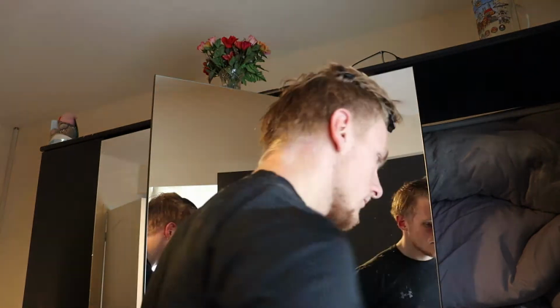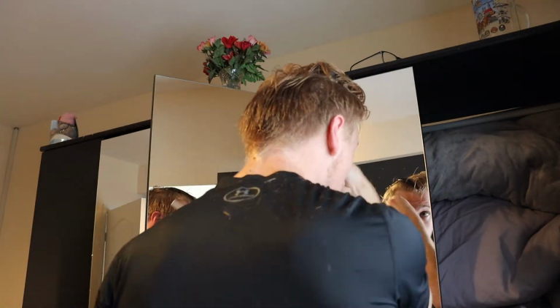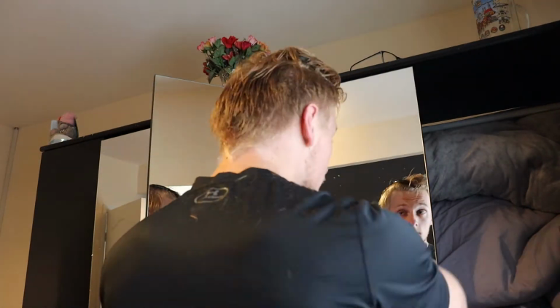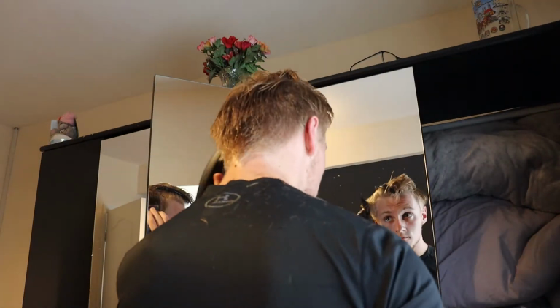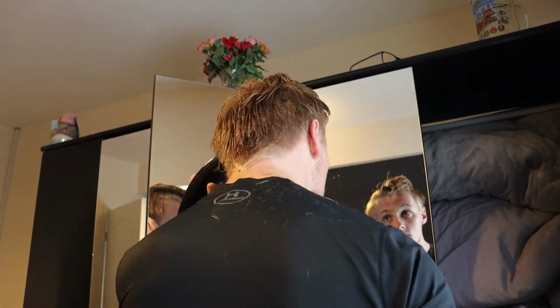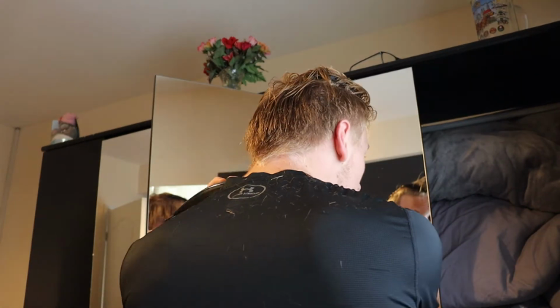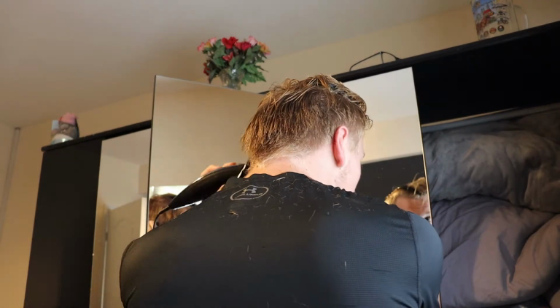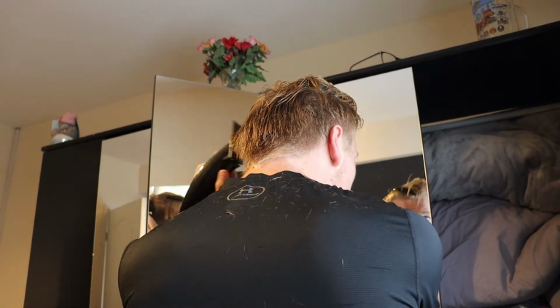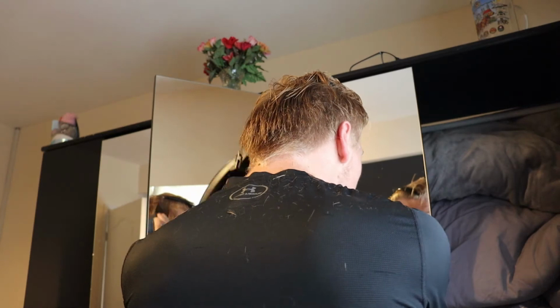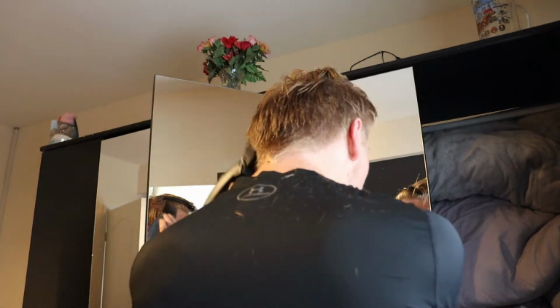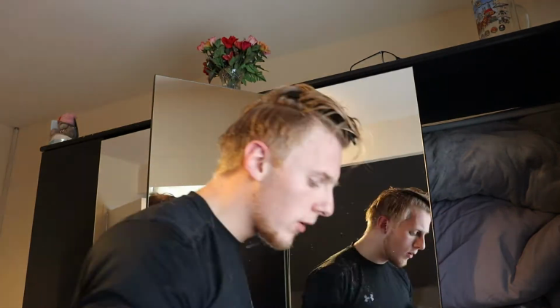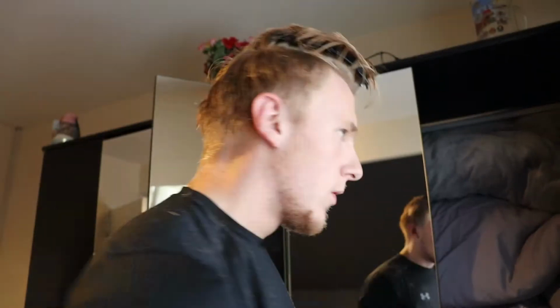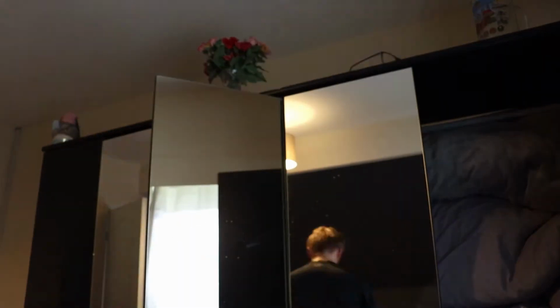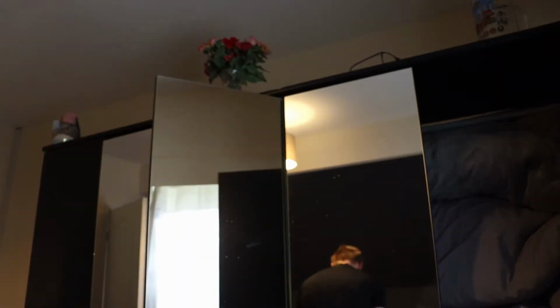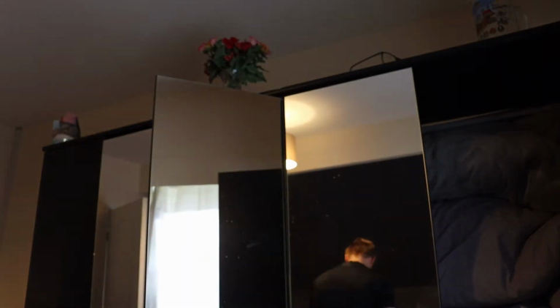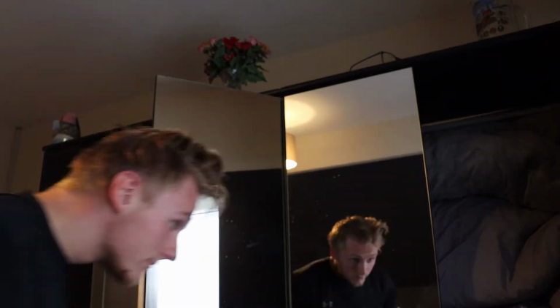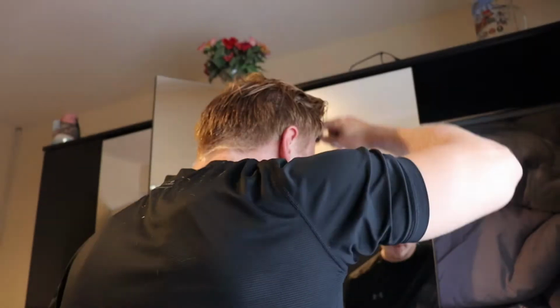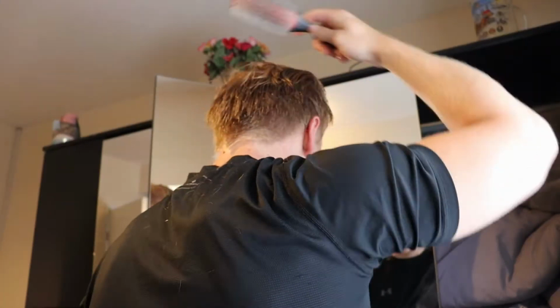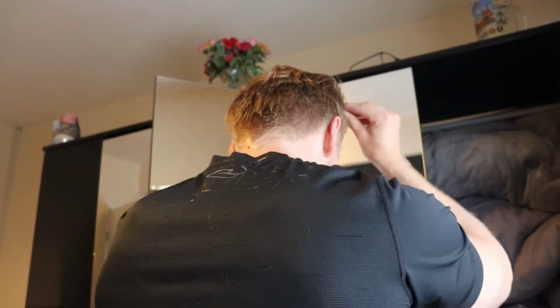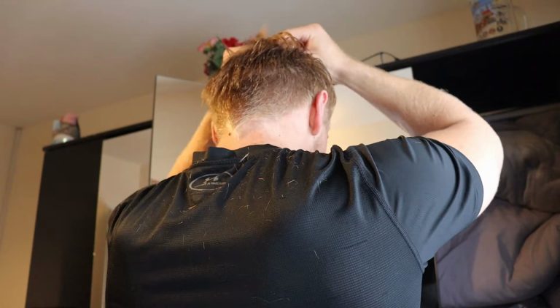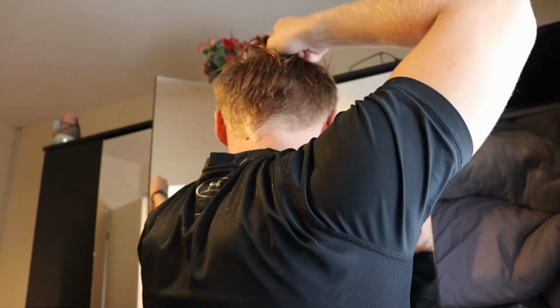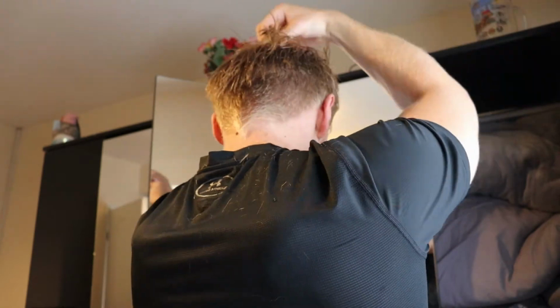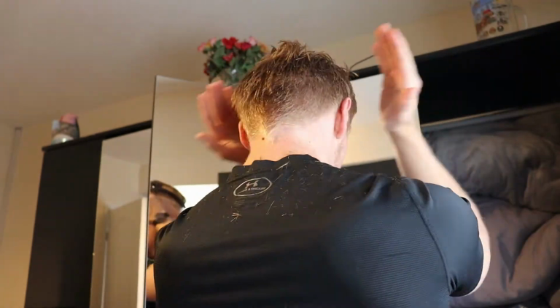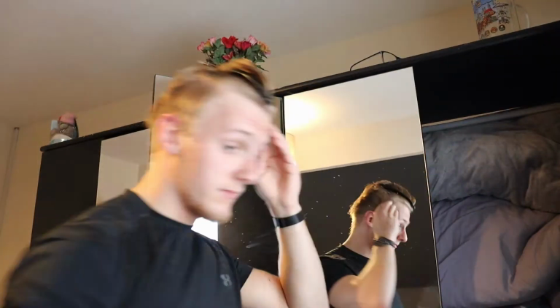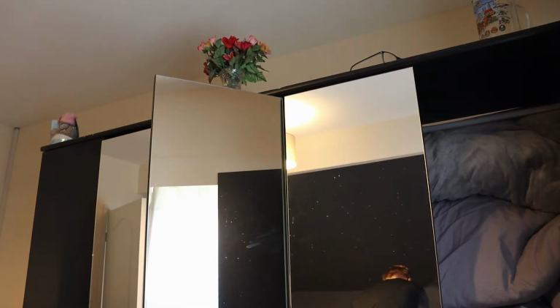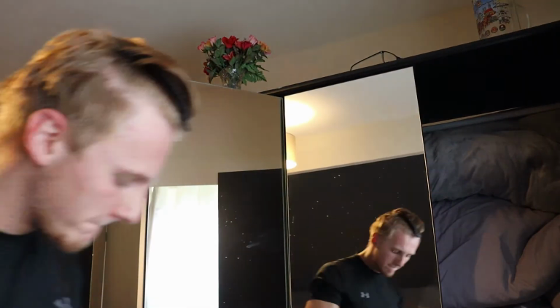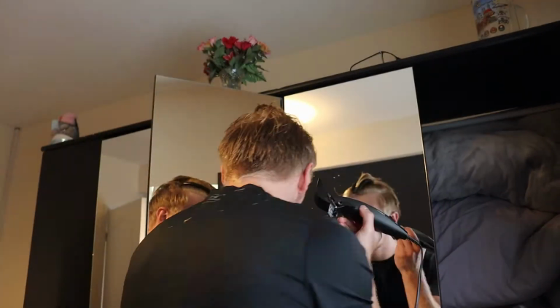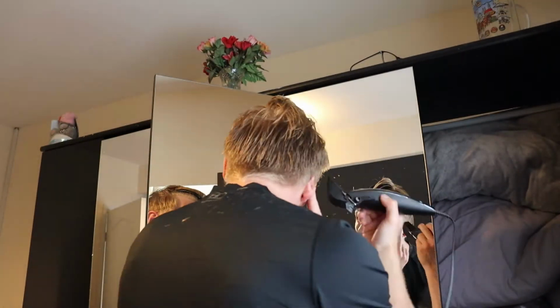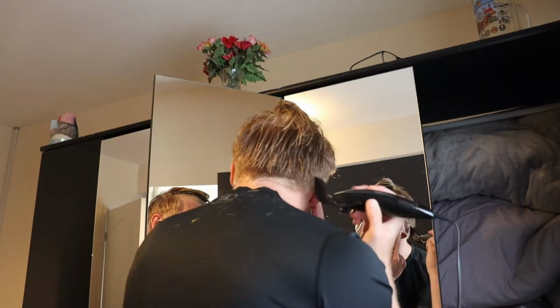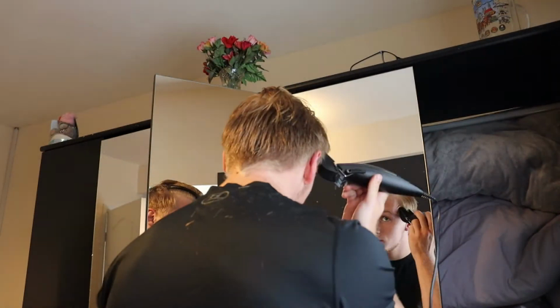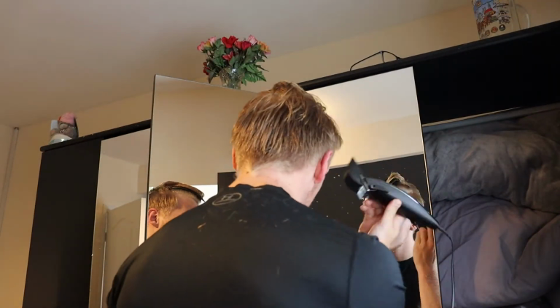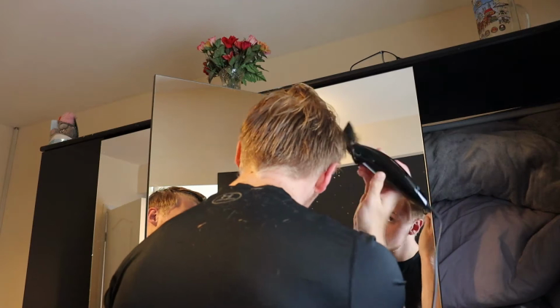Those videos show you how to get a nice fade and how to take a little bit of length off the top. Don't get me wrong, it feels horrendous doing it because you just don't know how it's going to turn out. But that's about it for the hair.